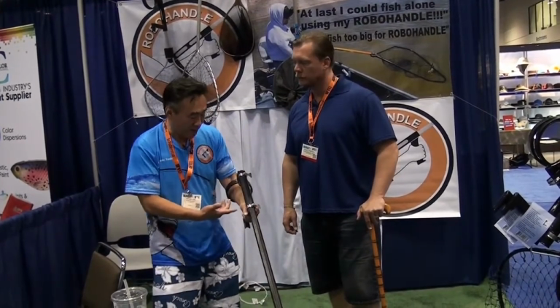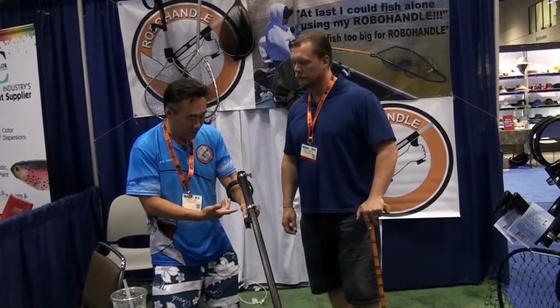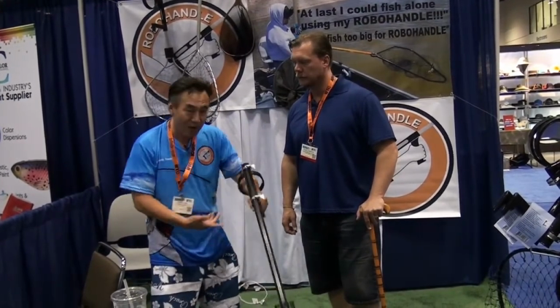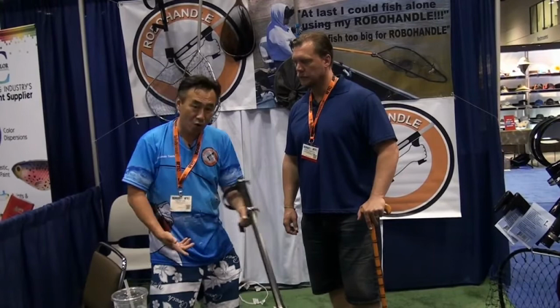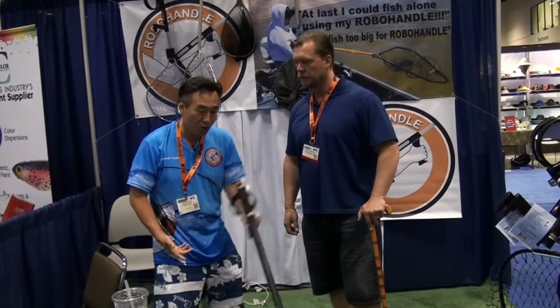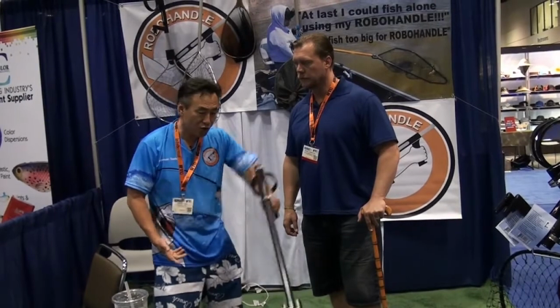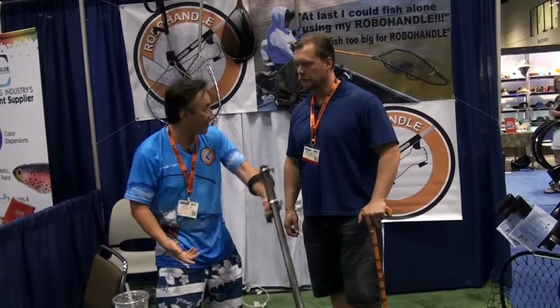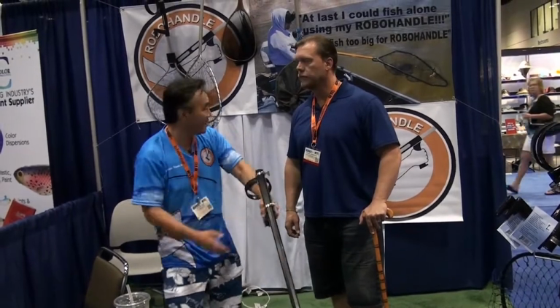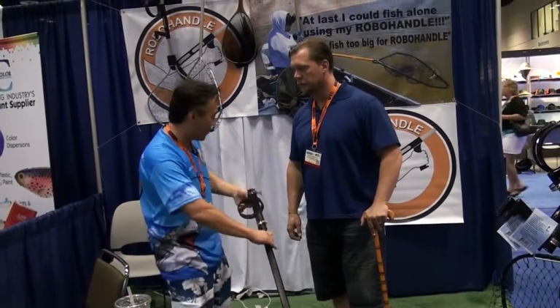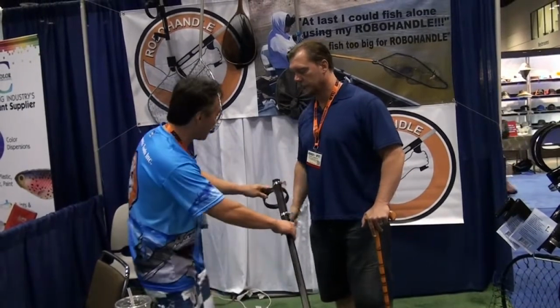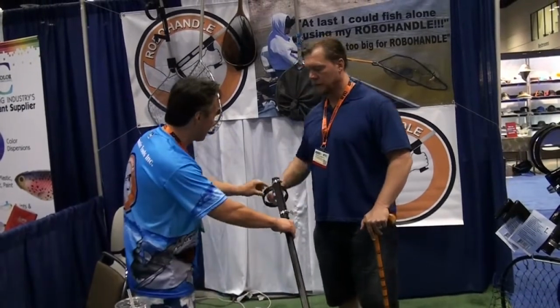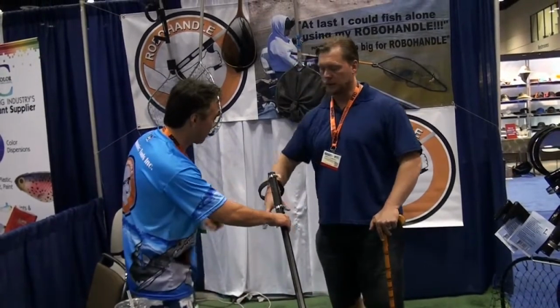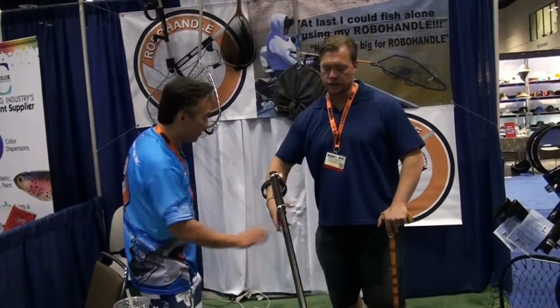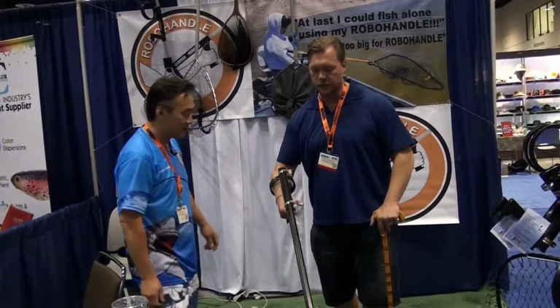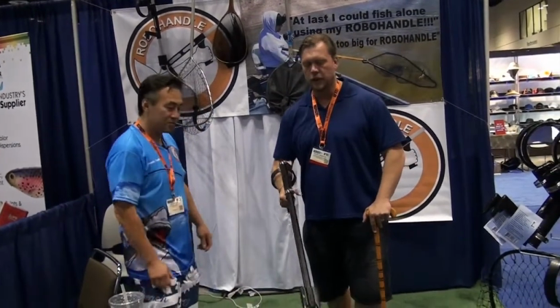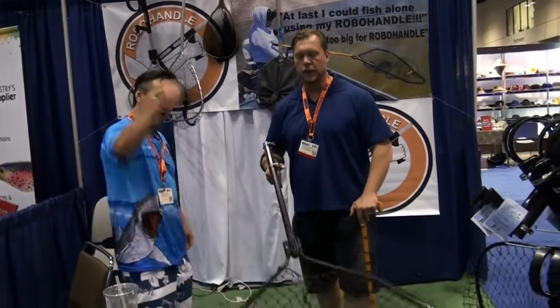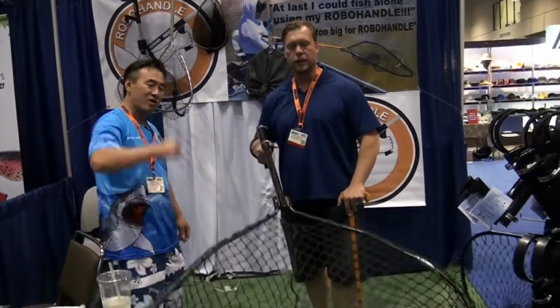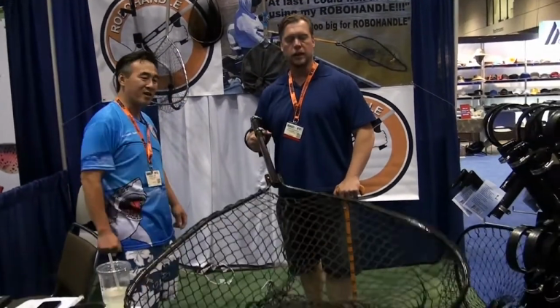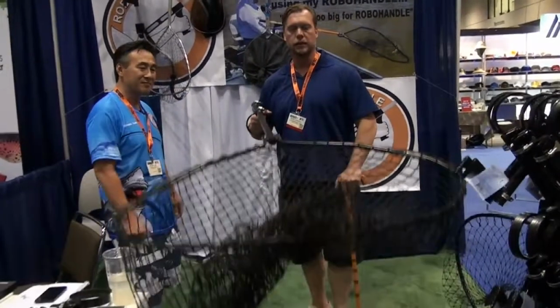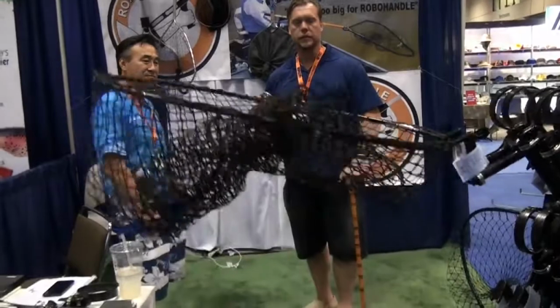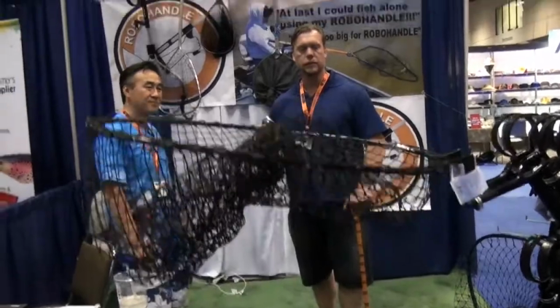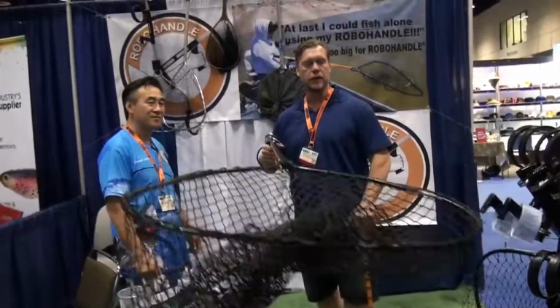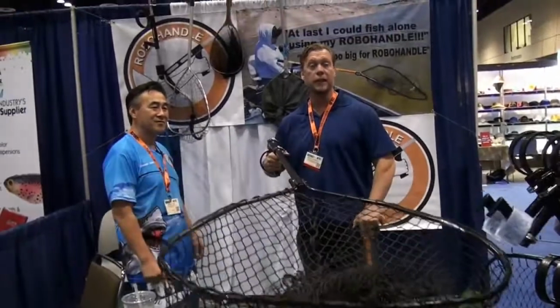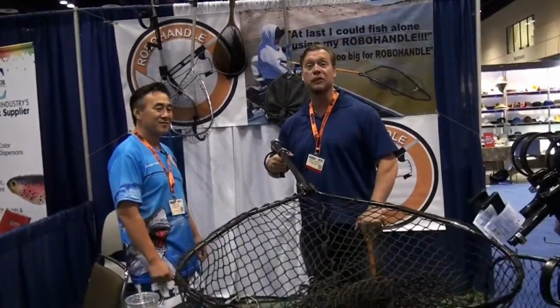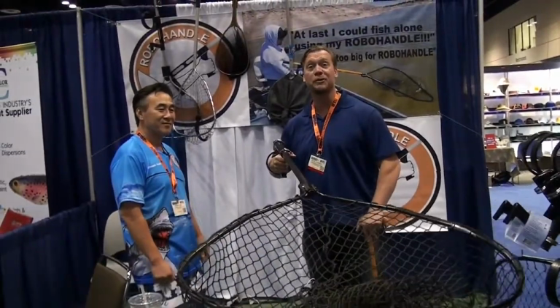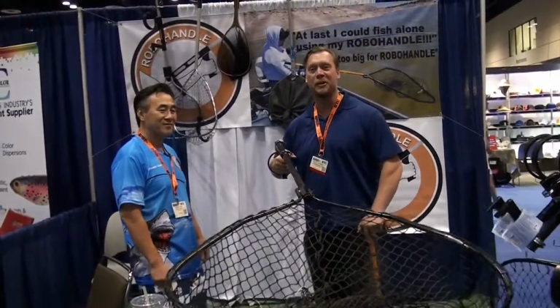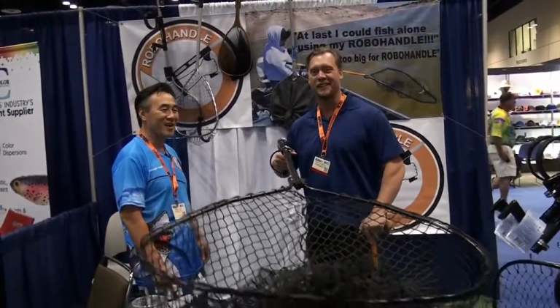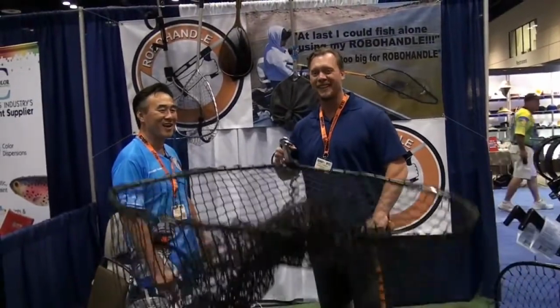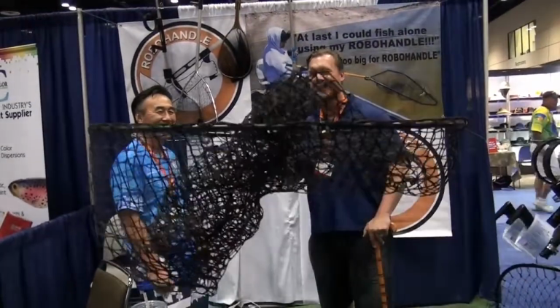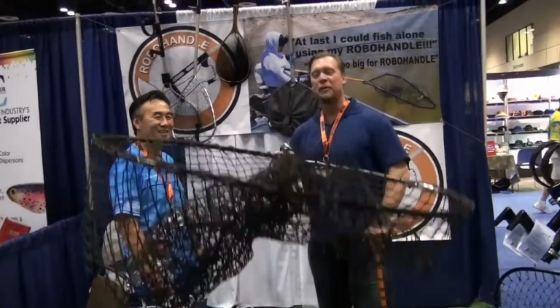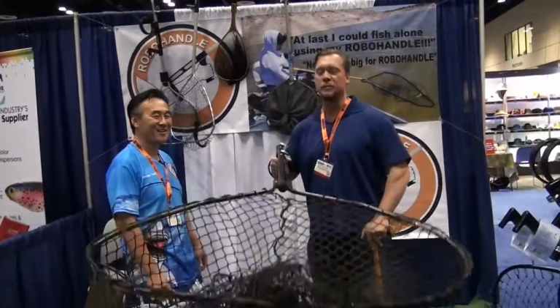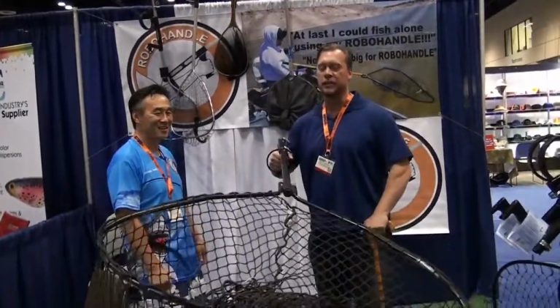But holding that pistol grip, you have total control of that landing. Check that out, Dave. That's excellent. Pick that up straight. Look at that — and you can just pick this up. And I can get myself an extra Robohandle on it. We can just pick this up.